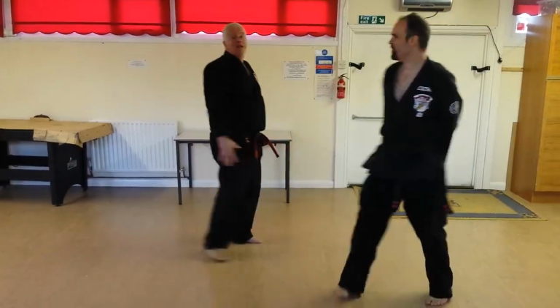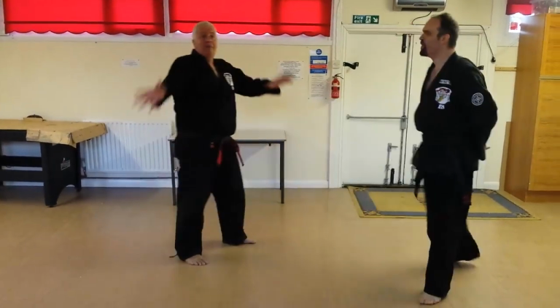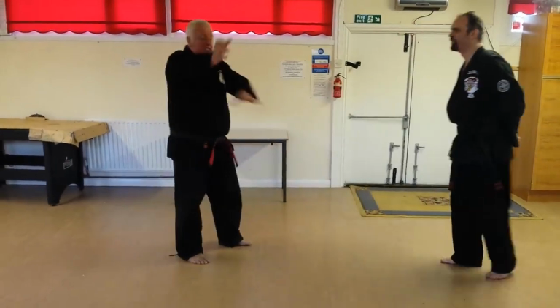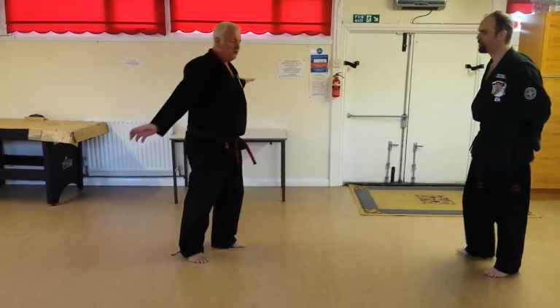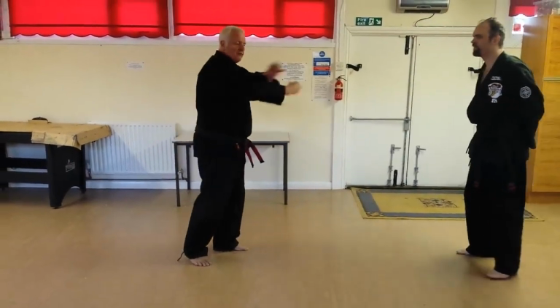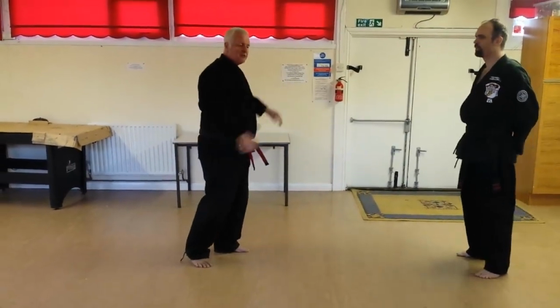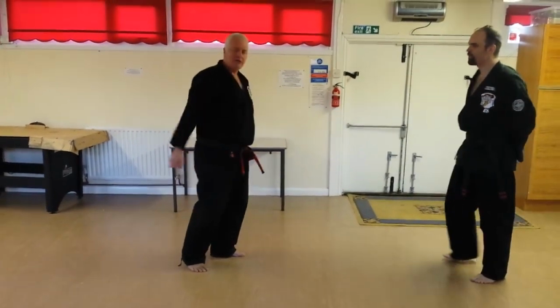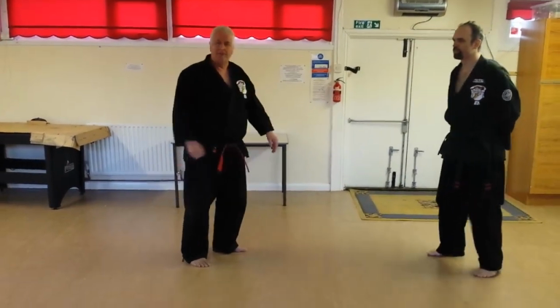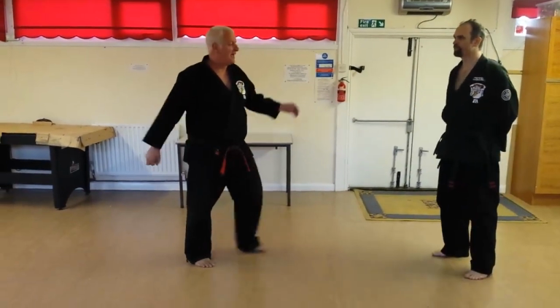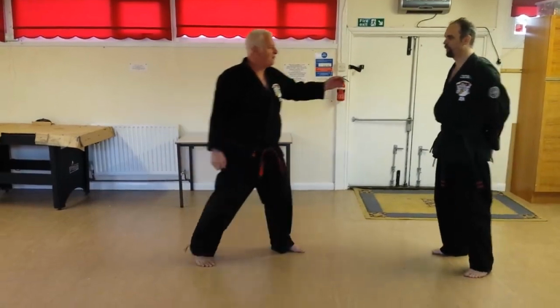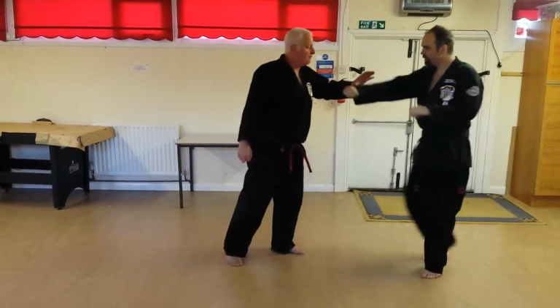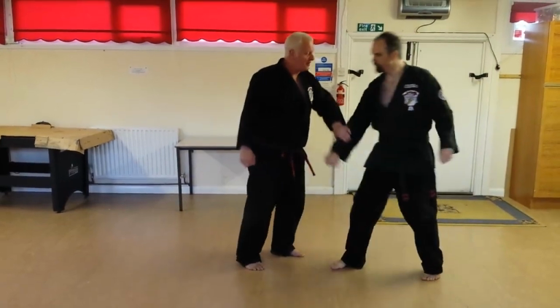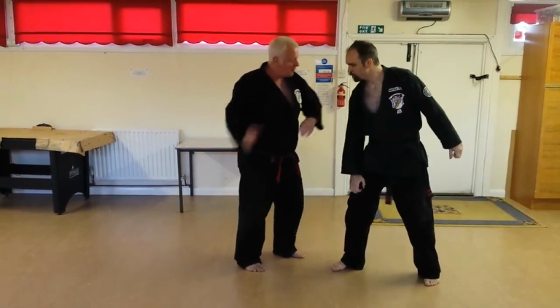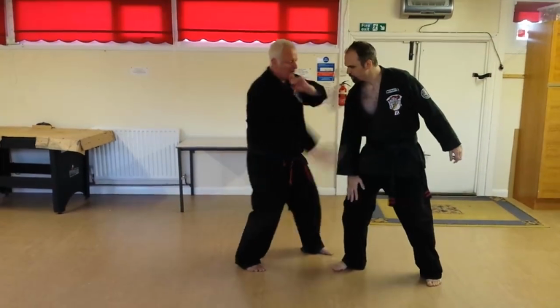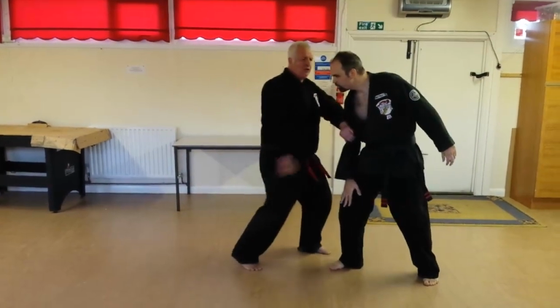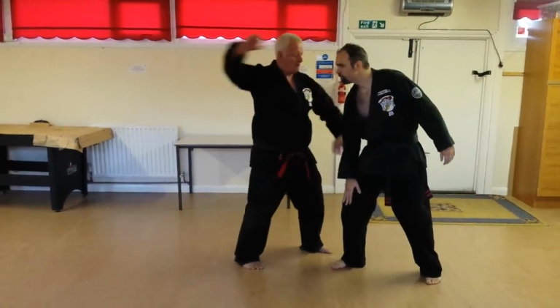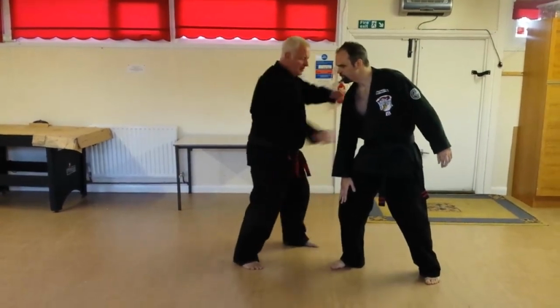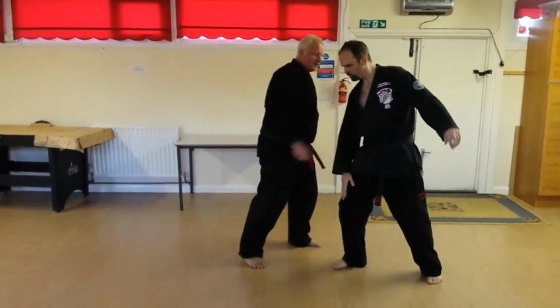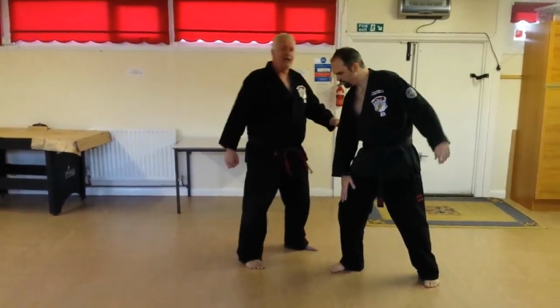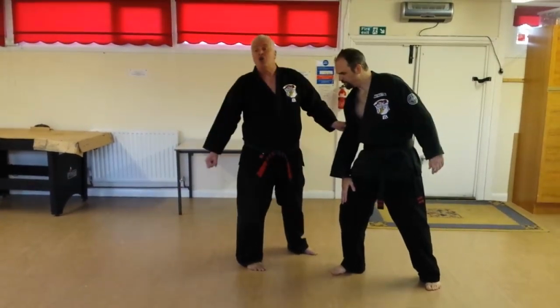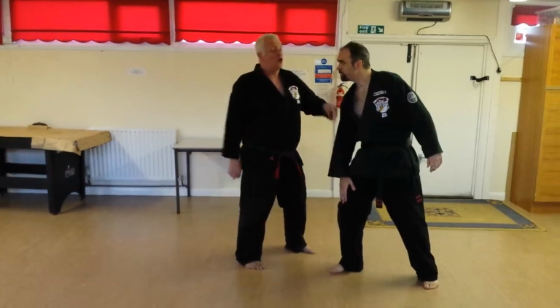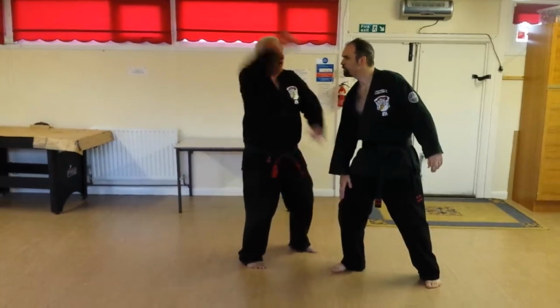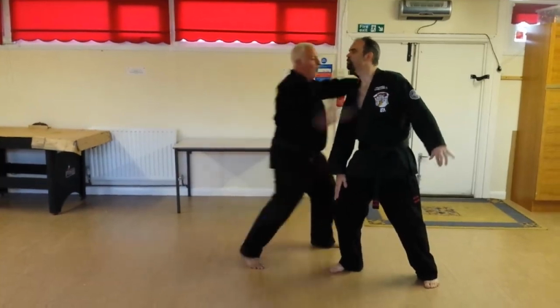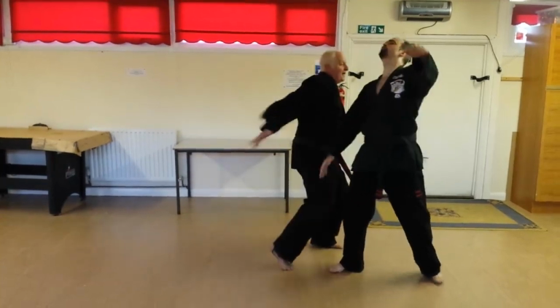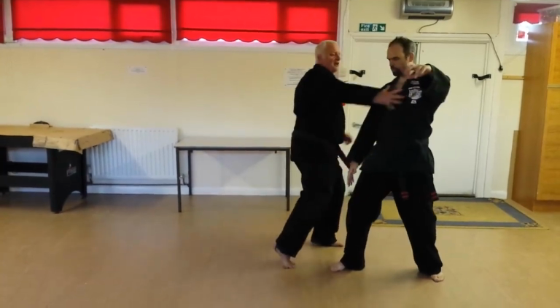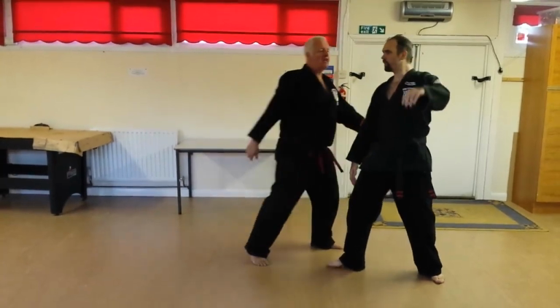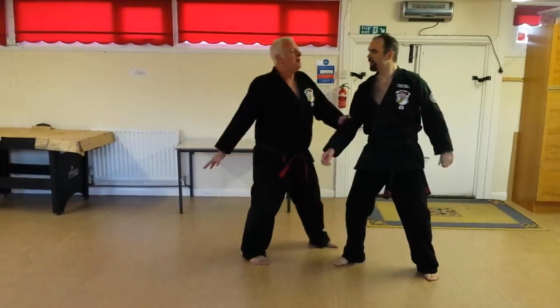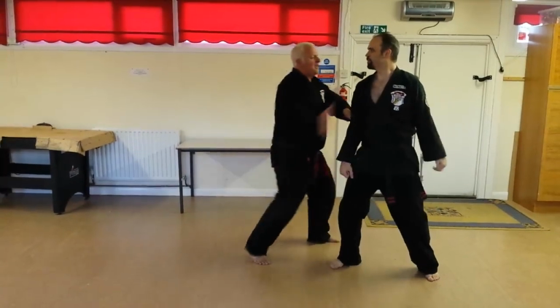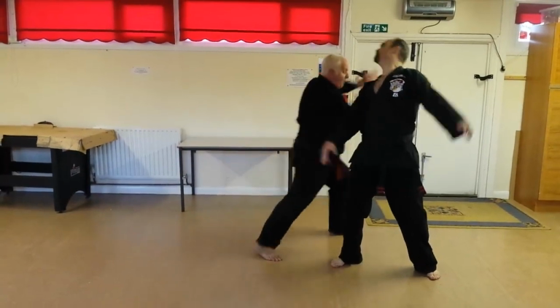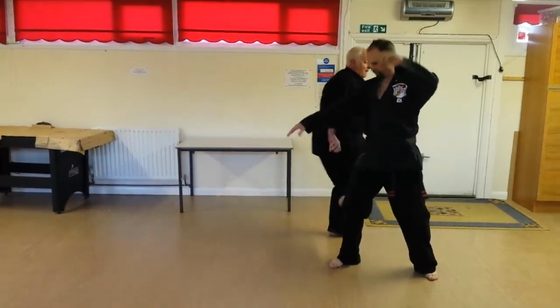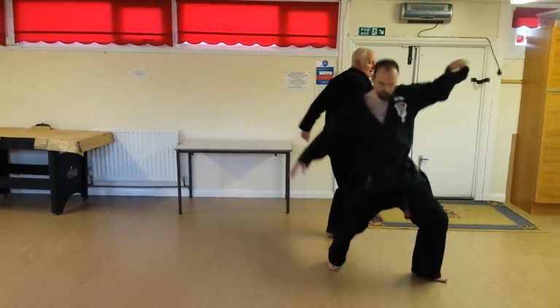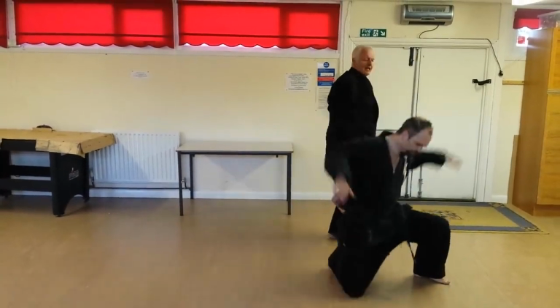So rip the face as opposed to coming through with a single knuckle. You can't come through with a single knuckle because the arm's down — you knock it down, so there's nothing there. You could come up and catch it around with a chest, but I like to rip over and take it.